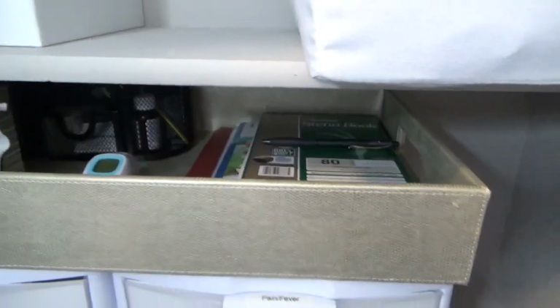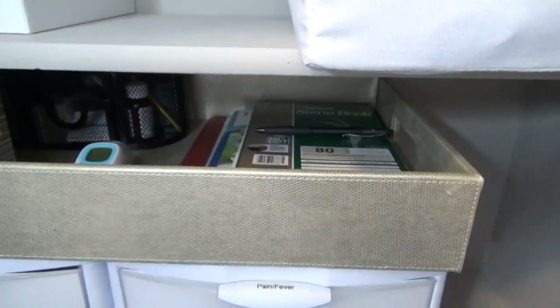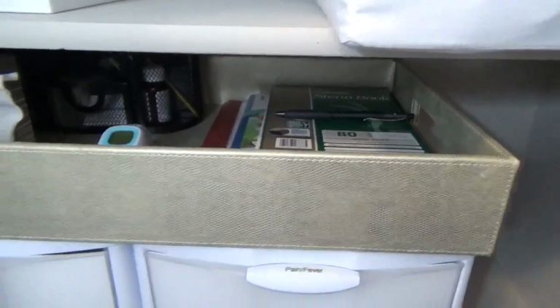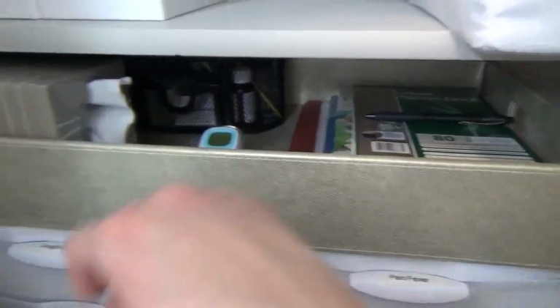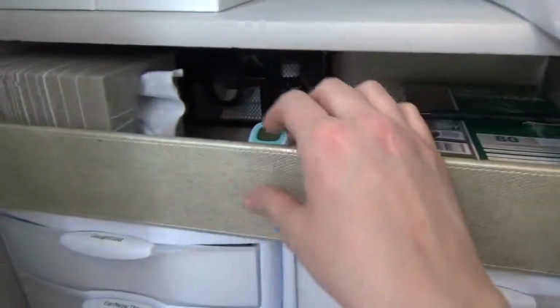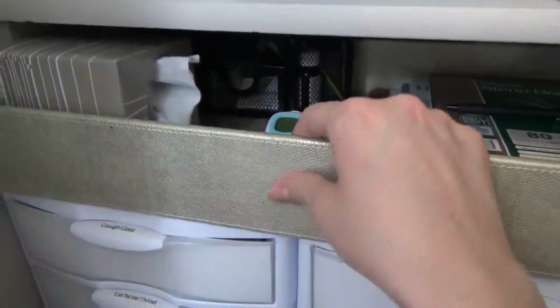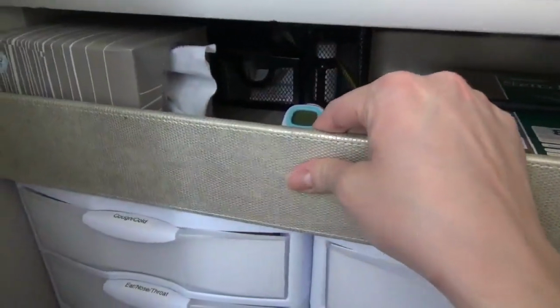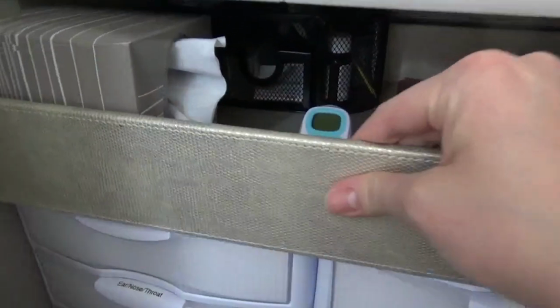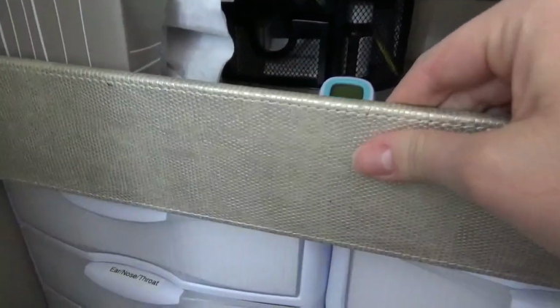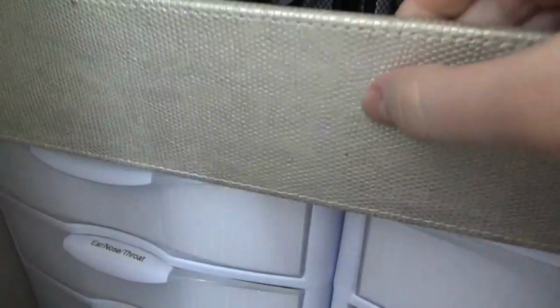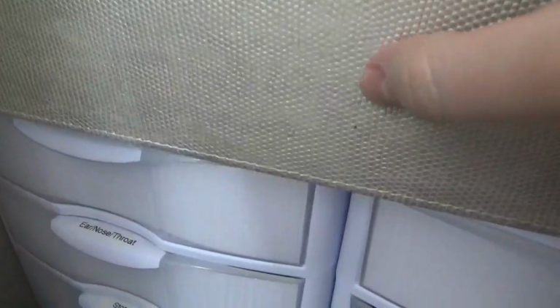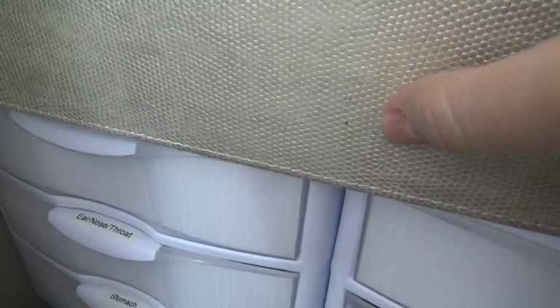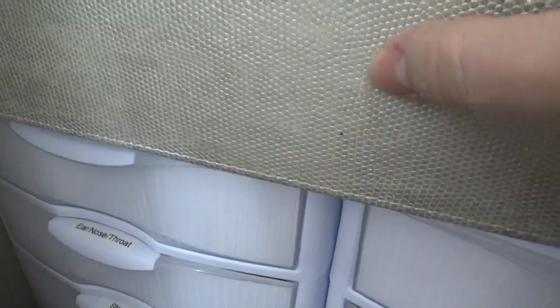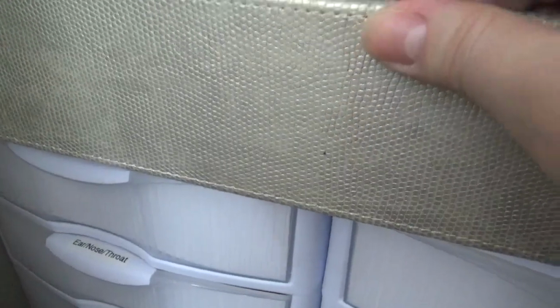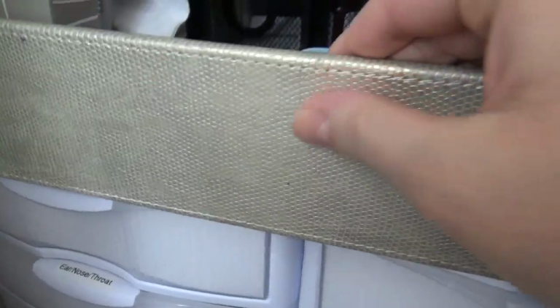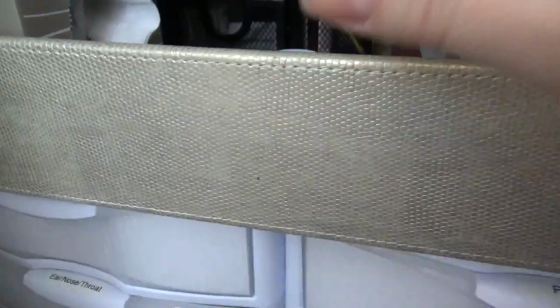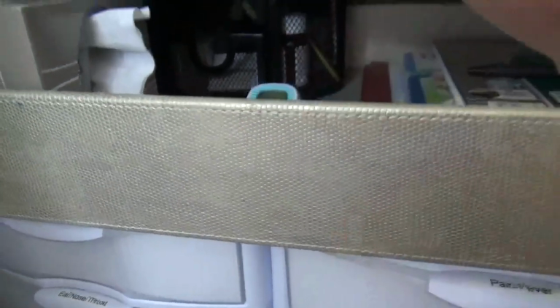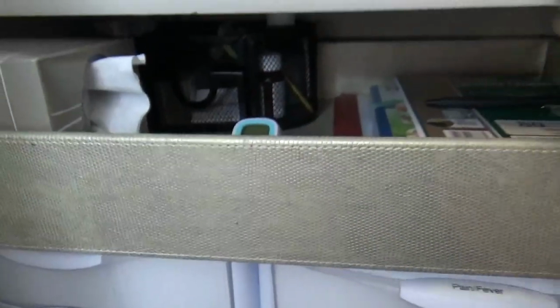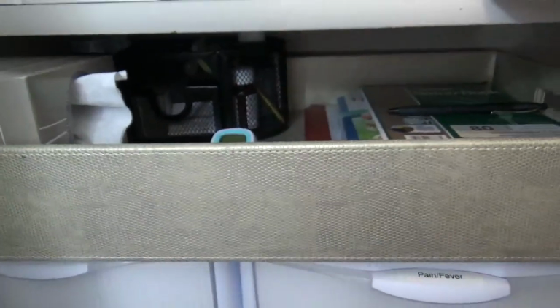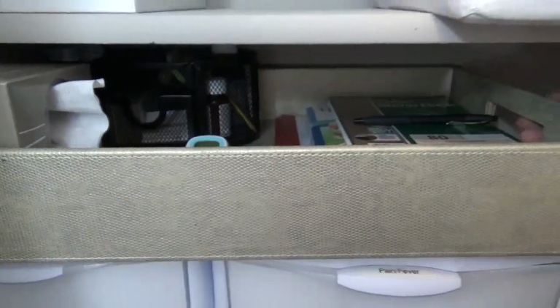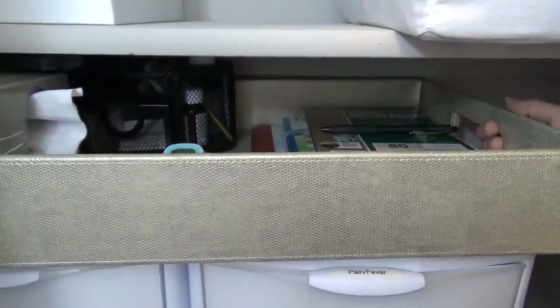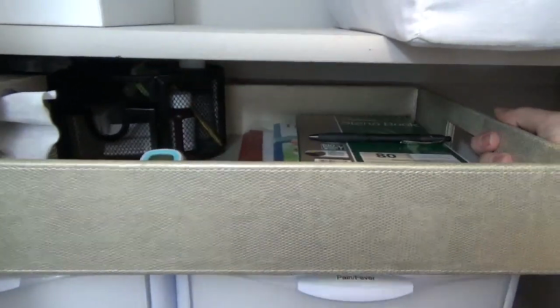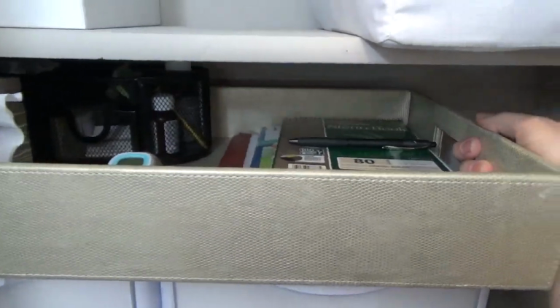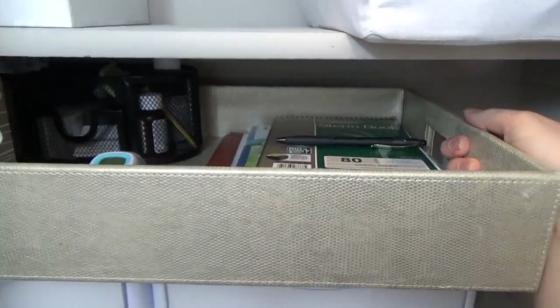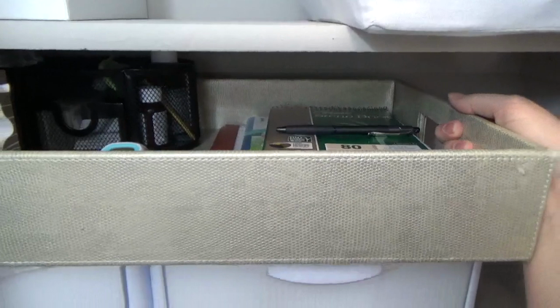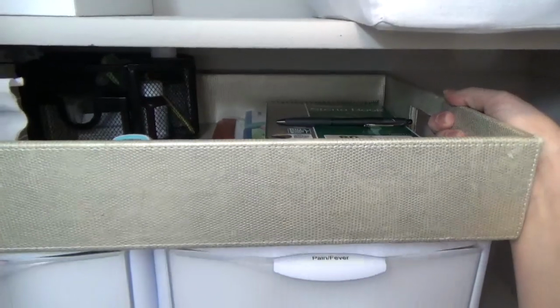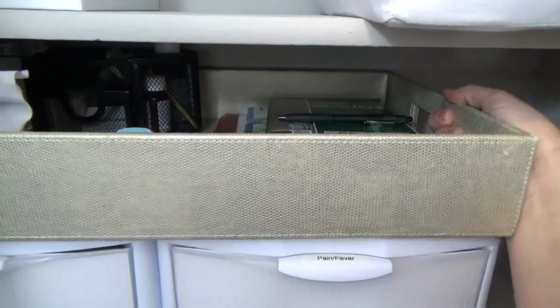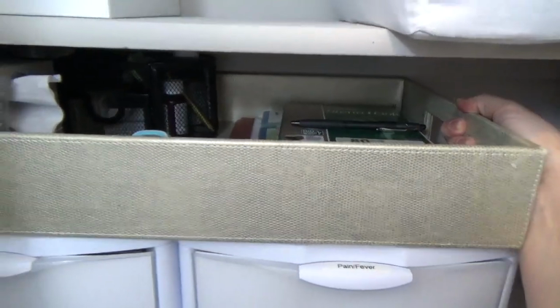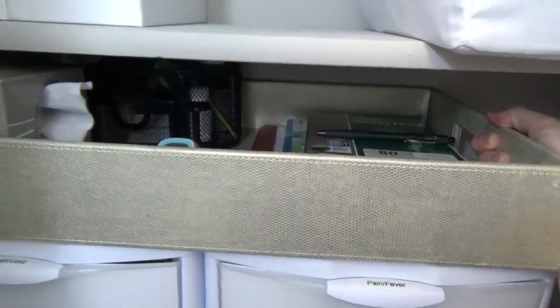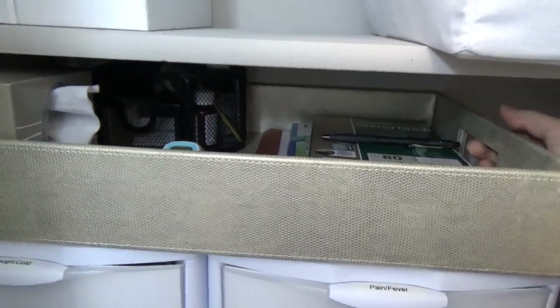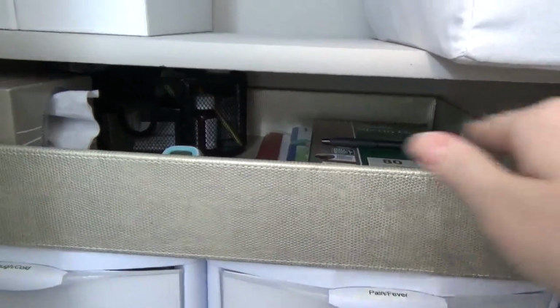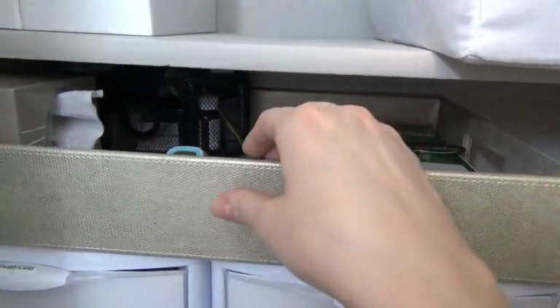I corralled a lot of the items that we use when someone is sick on this tray. It's perfect because you can just pull it out and set it beside the bed or put it on a TV tray next to the couch when someone's not feeling well and you have everything that you need.